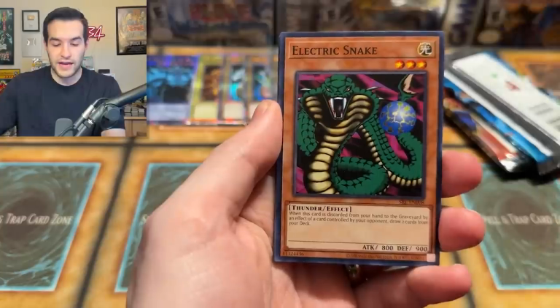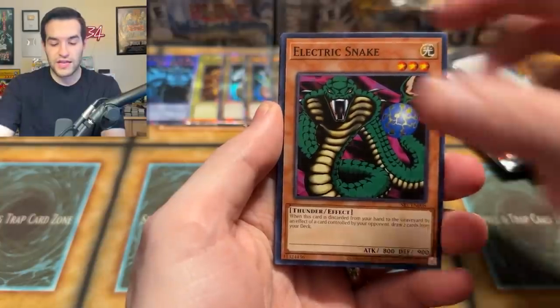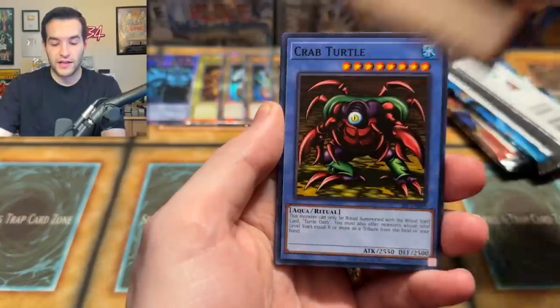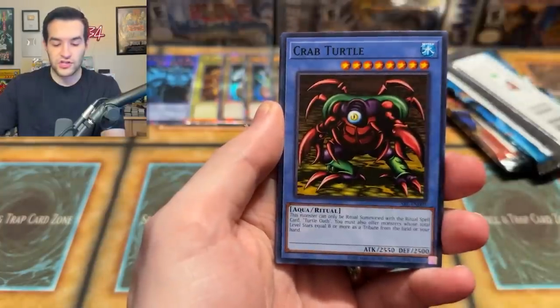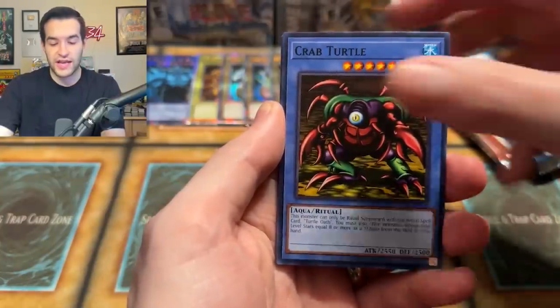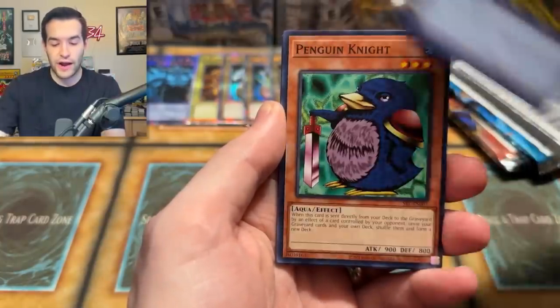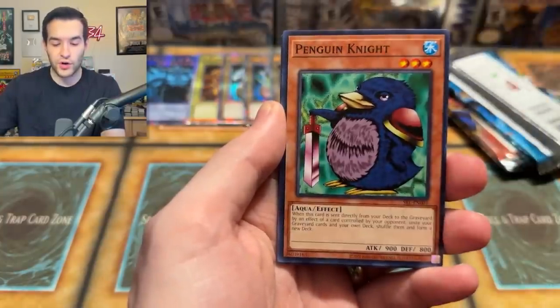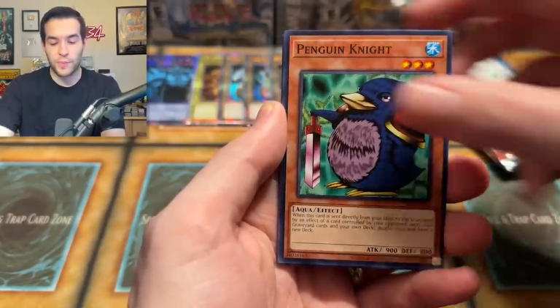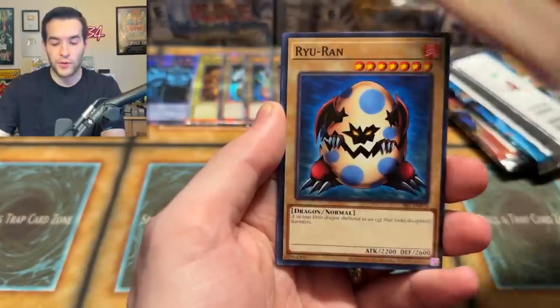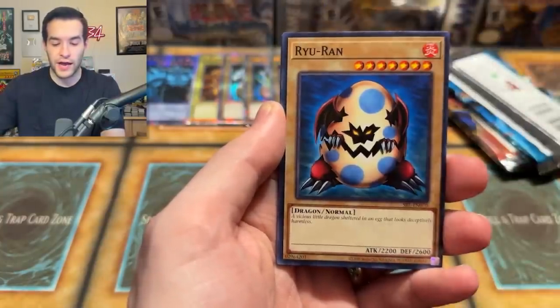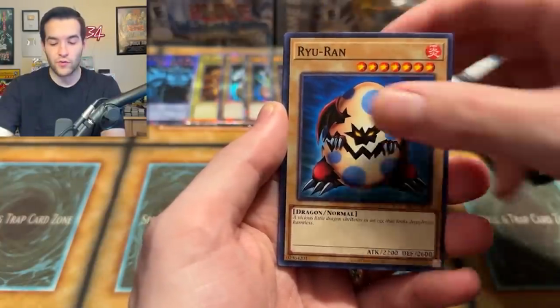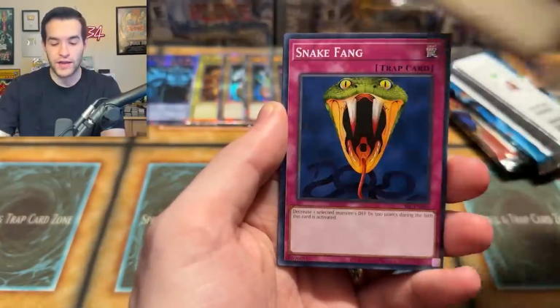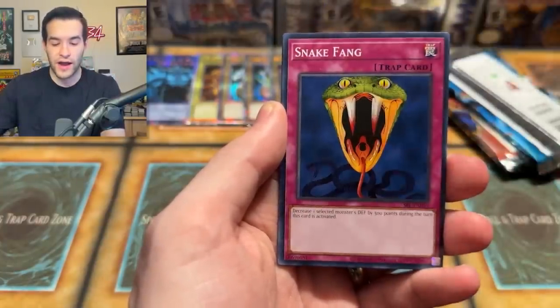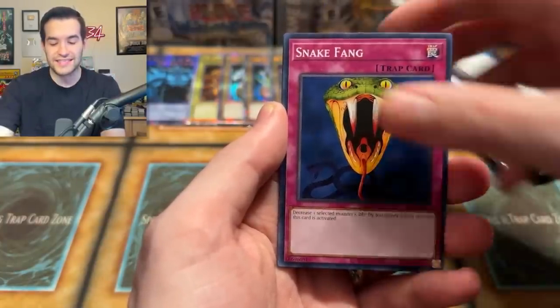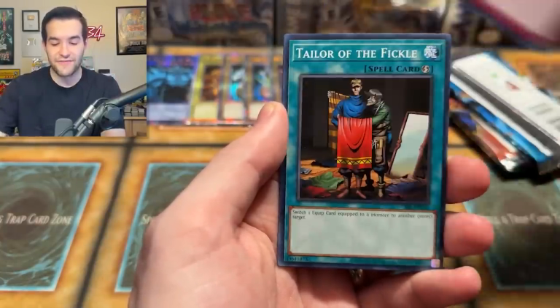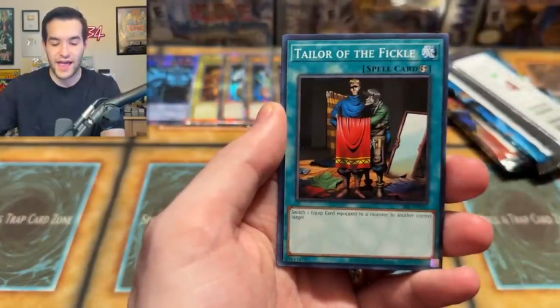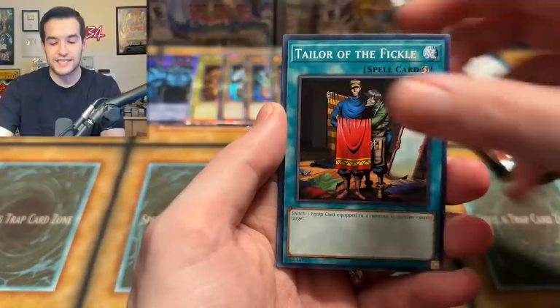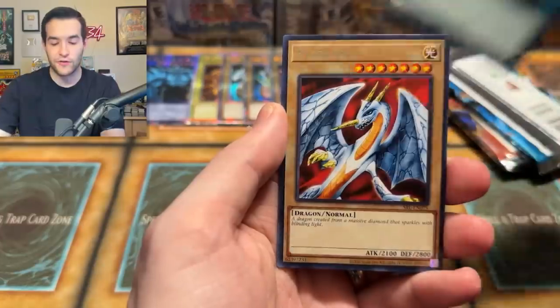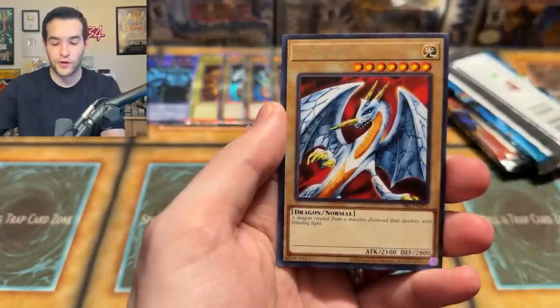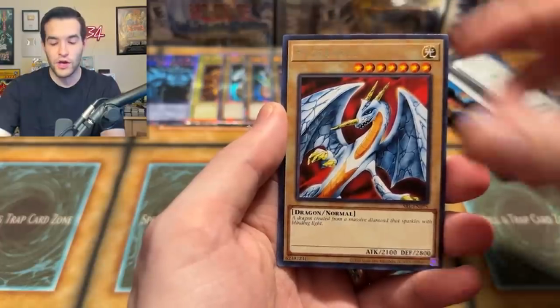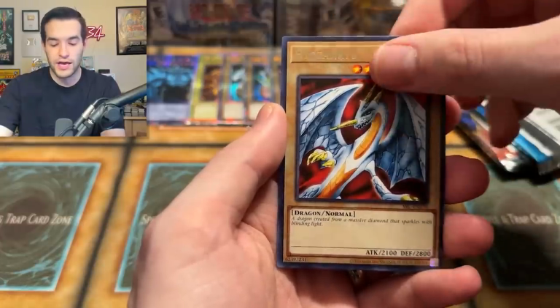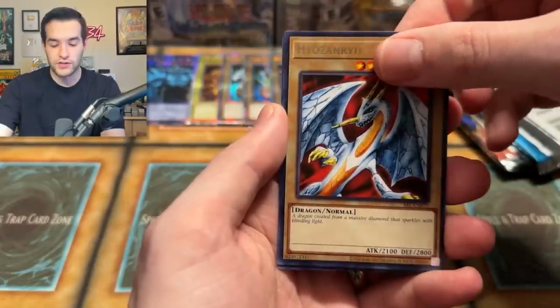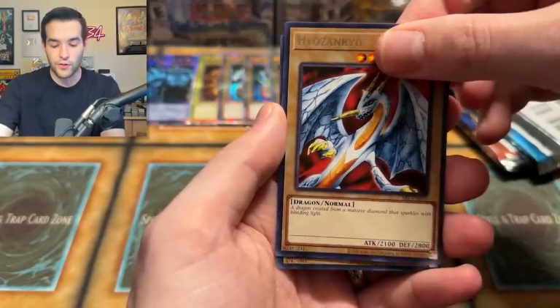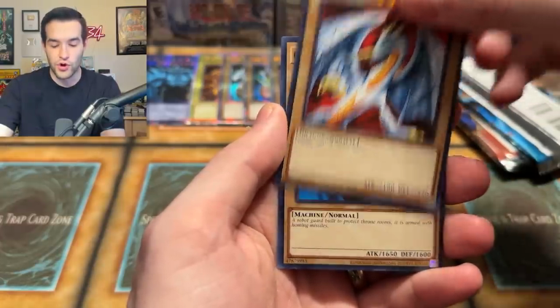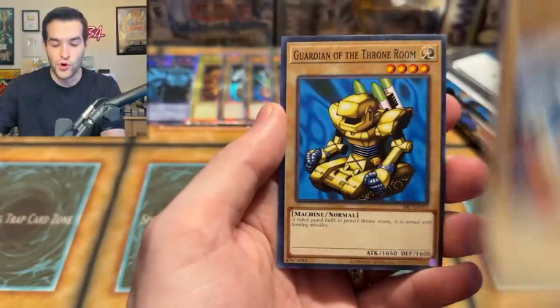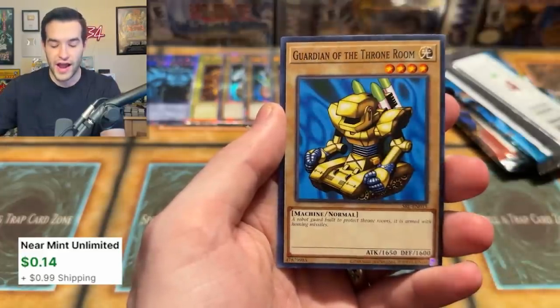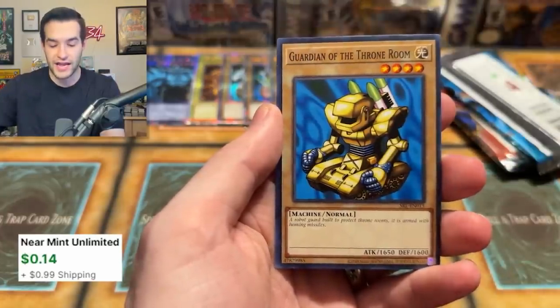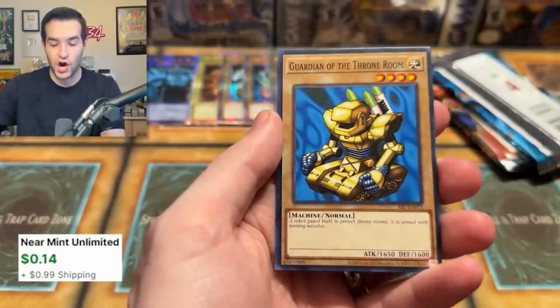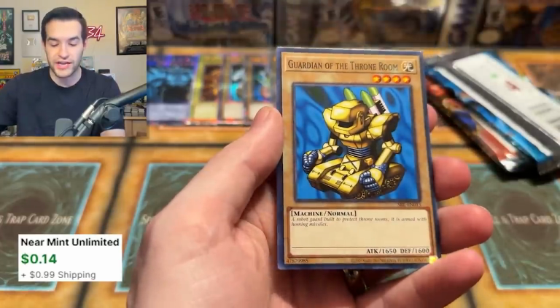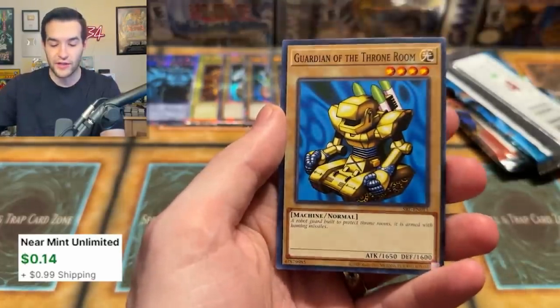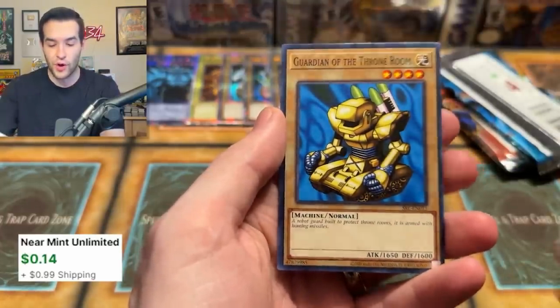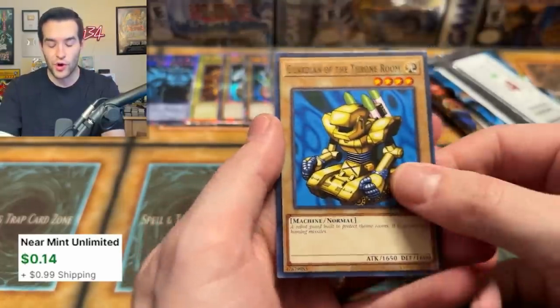Mechanical Snail, Electric Snake, Crab Turtle, Penguin Knight, Ryu Ran, Snake Fang, Tale of the Fickle, Heo Zen Rue, and a Guardian of the Throne Room — that's the little brother. He looks very shiny, kind of yellow for some reason.